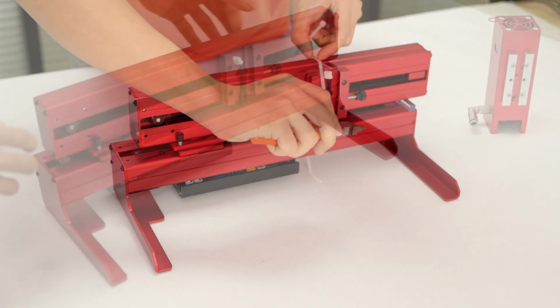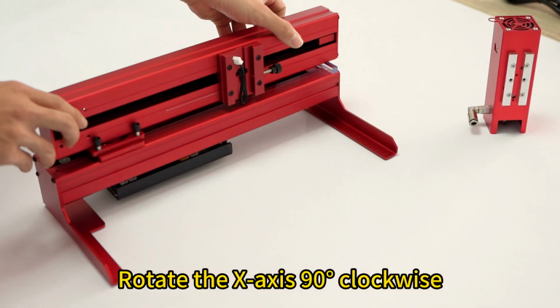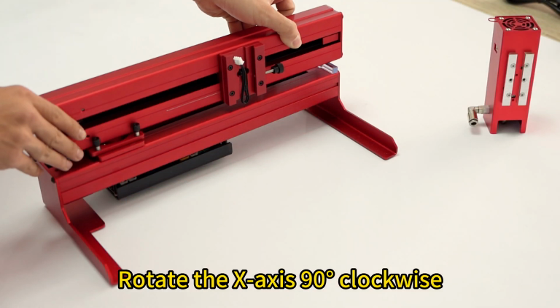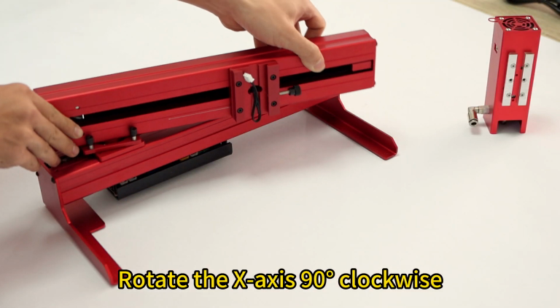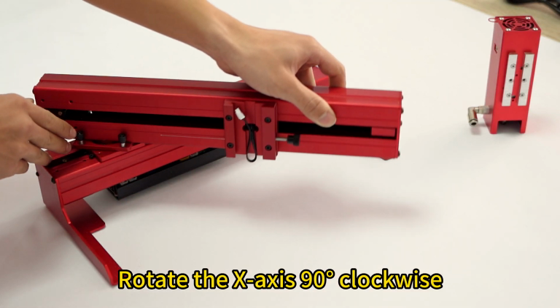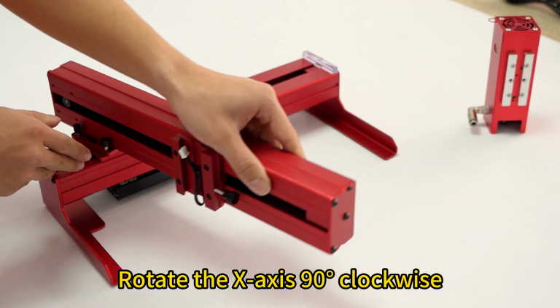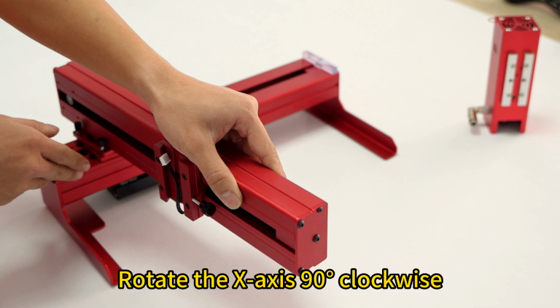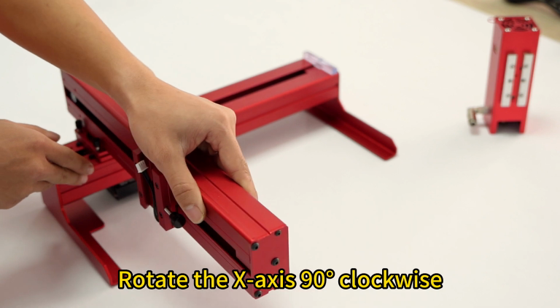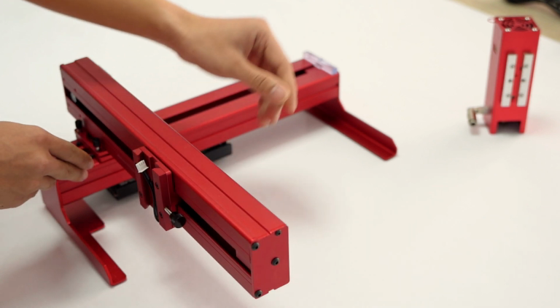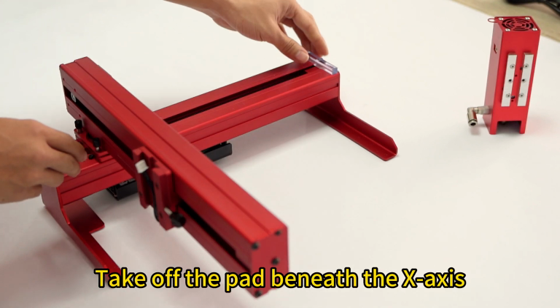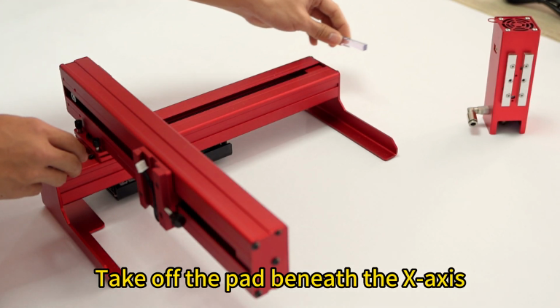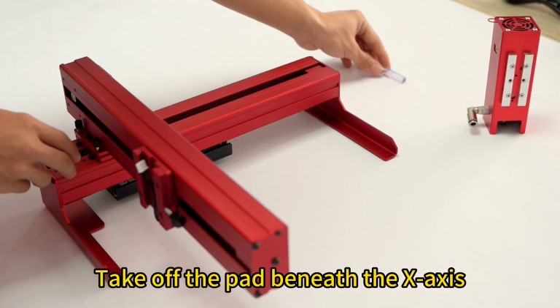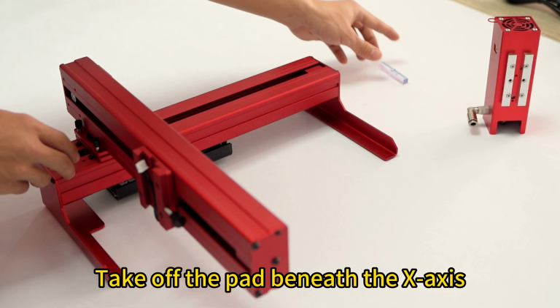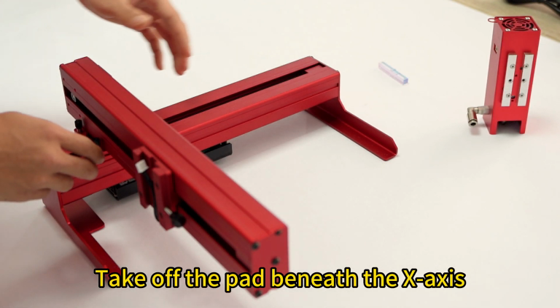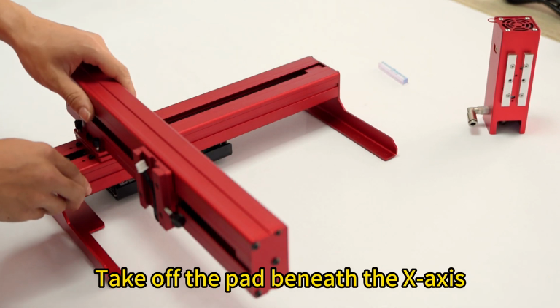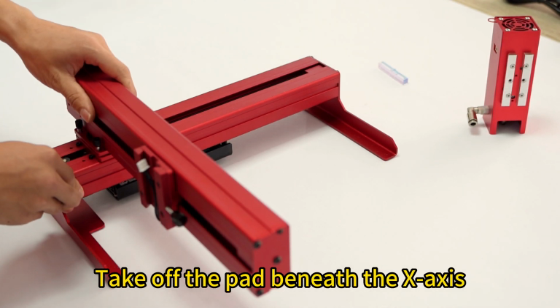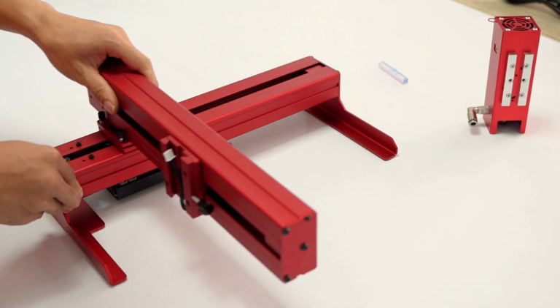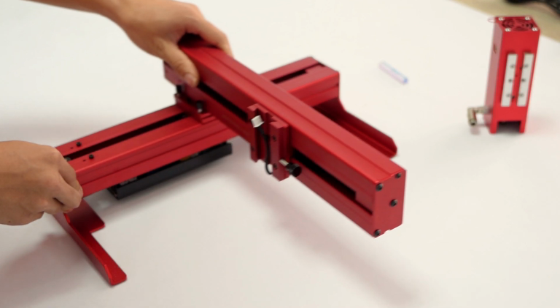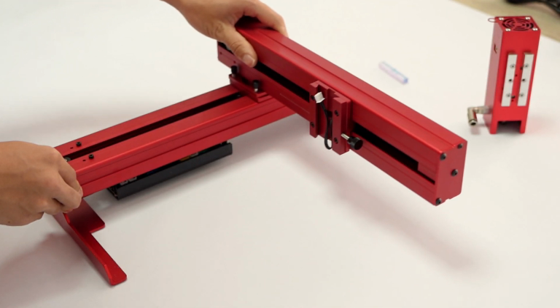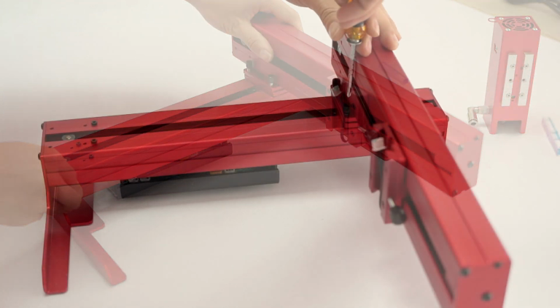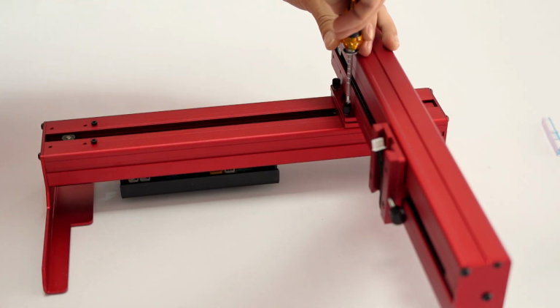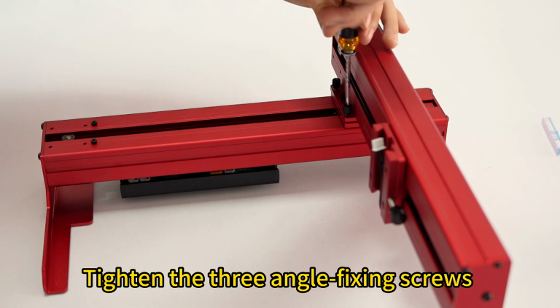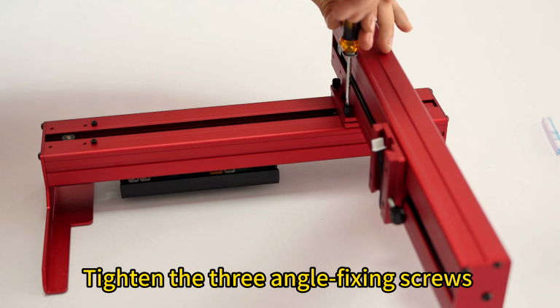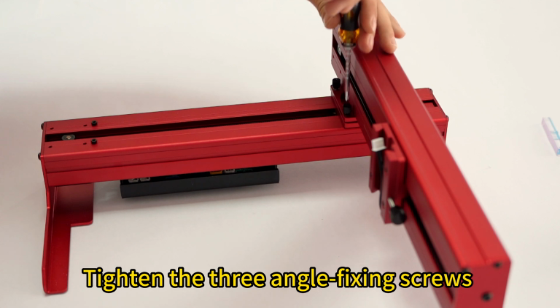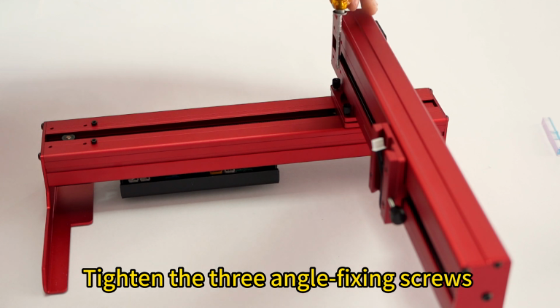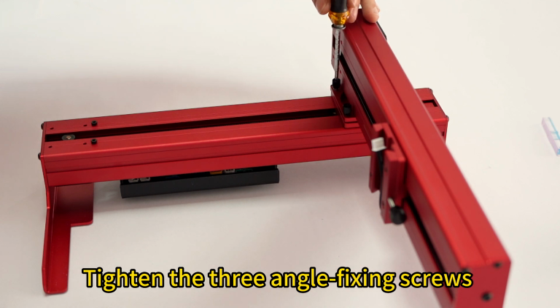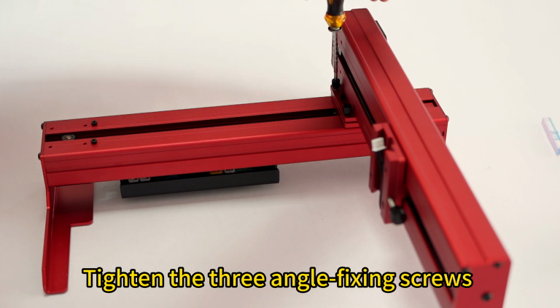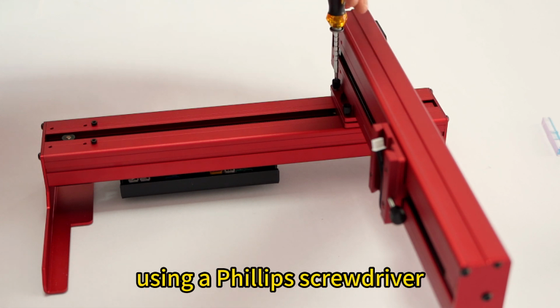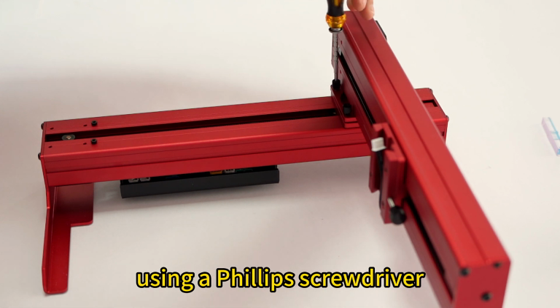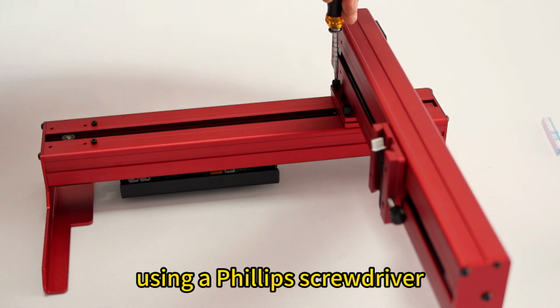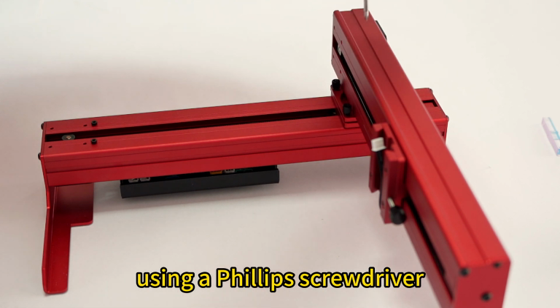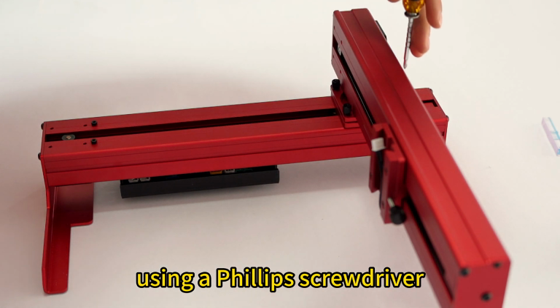Rotate the X-axis 90 degrees clockwise. Take off the pad beneath the X-axis. Tighten the three angle fixing screws using a Philips screwdriver.